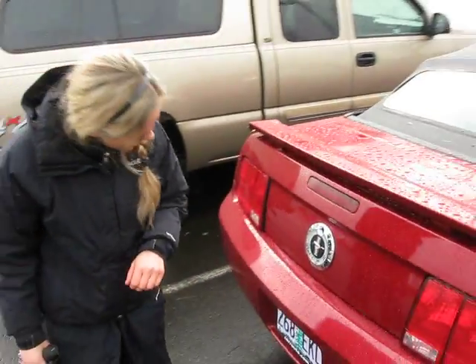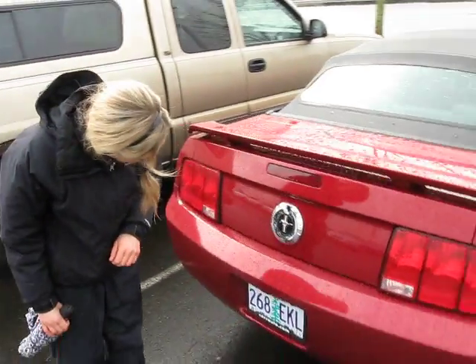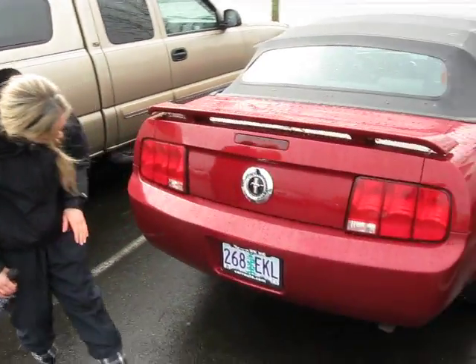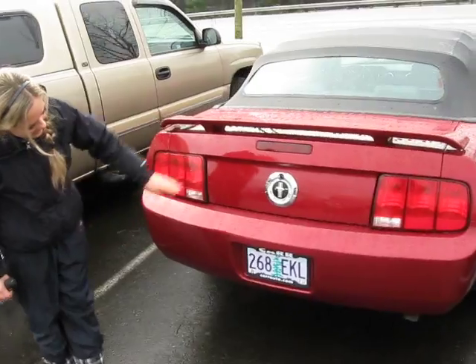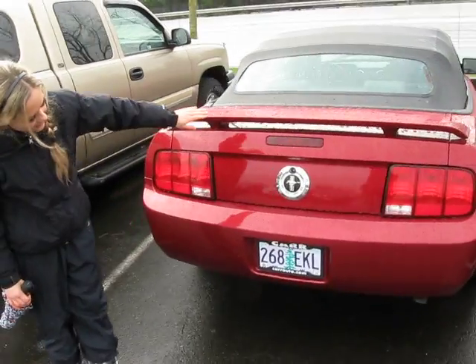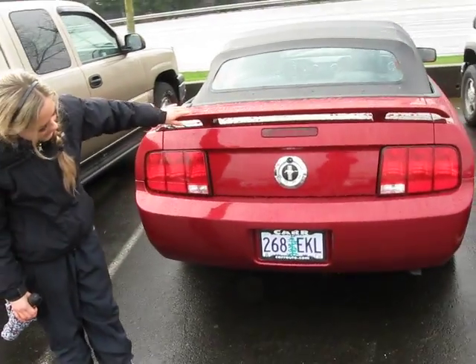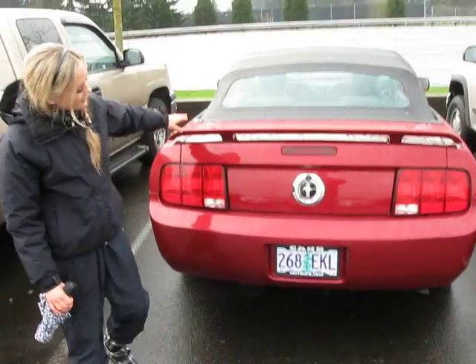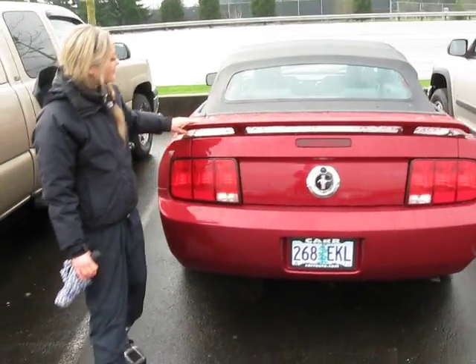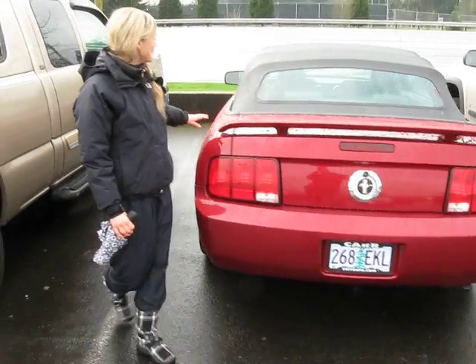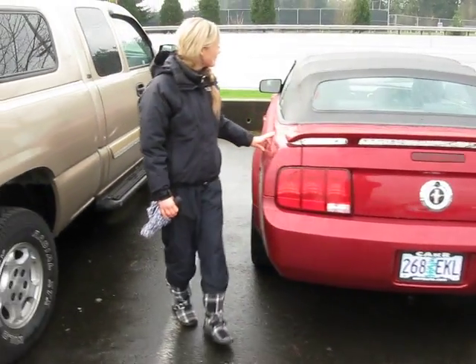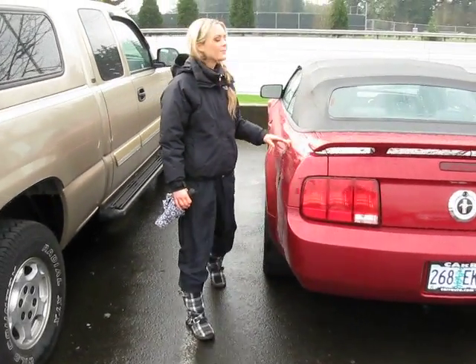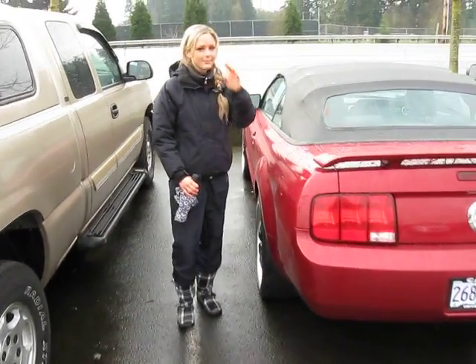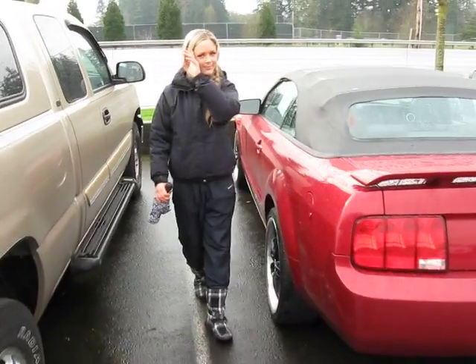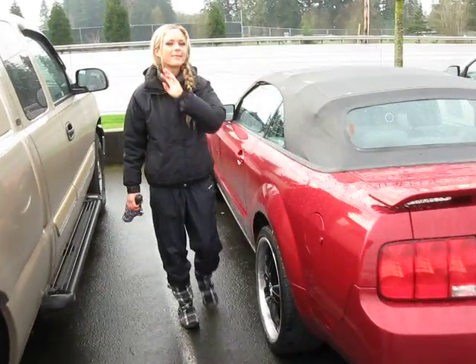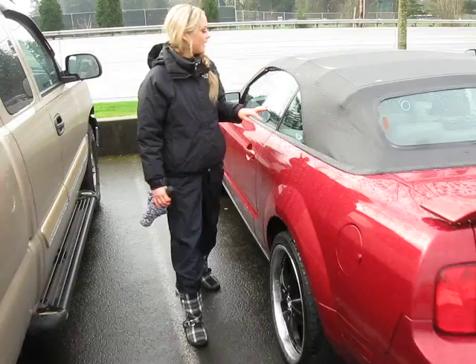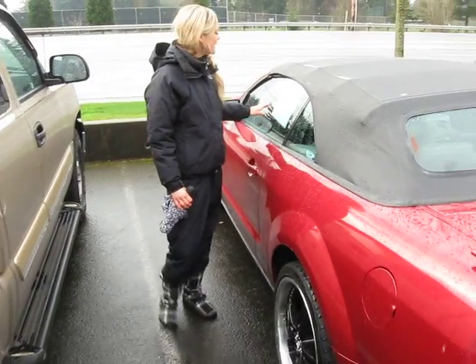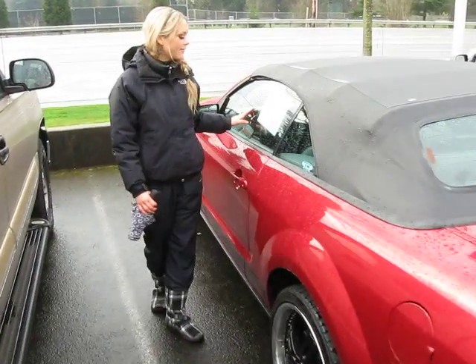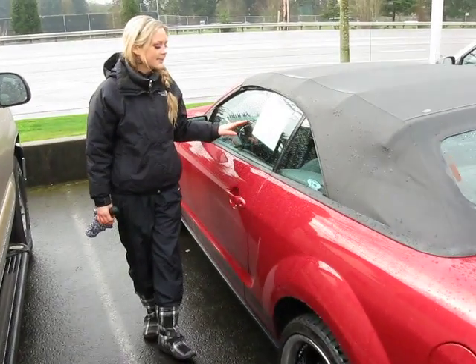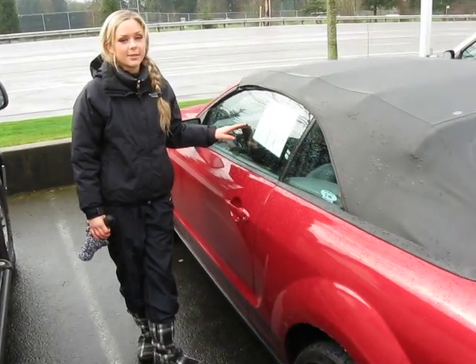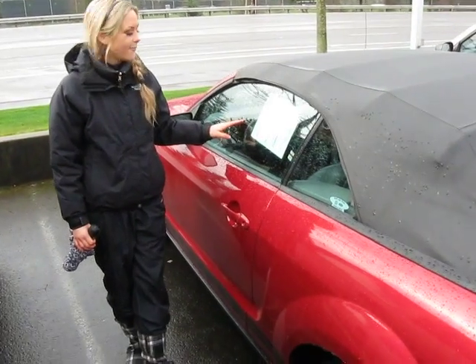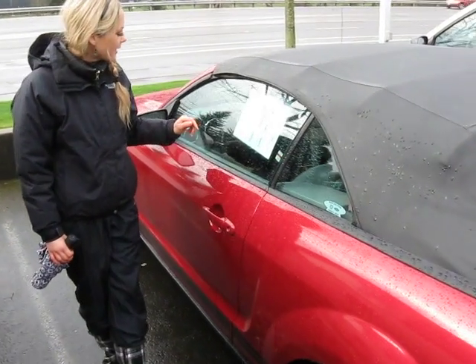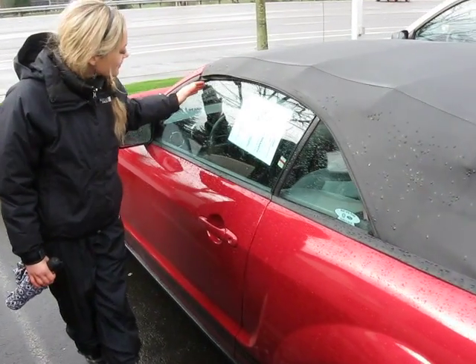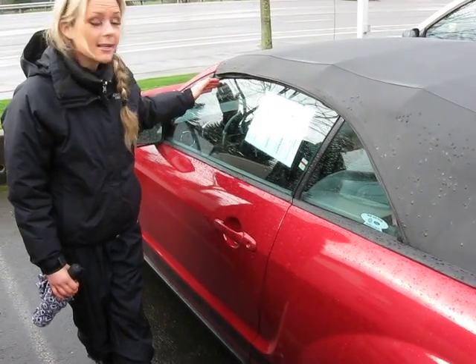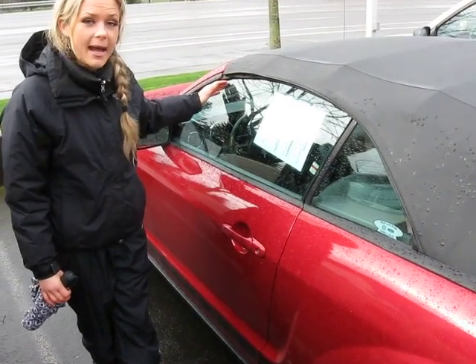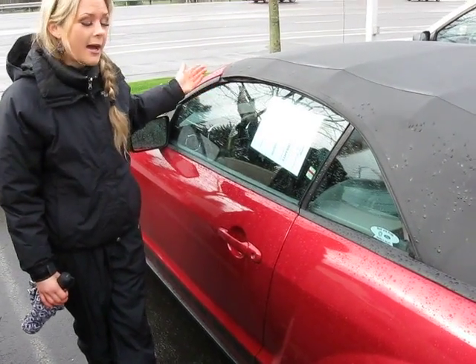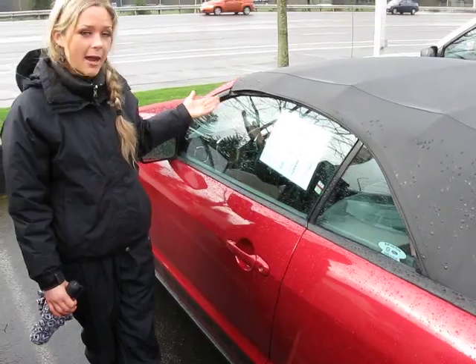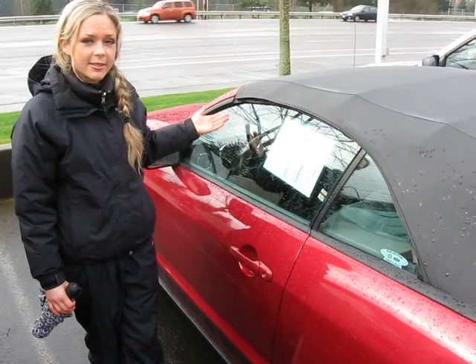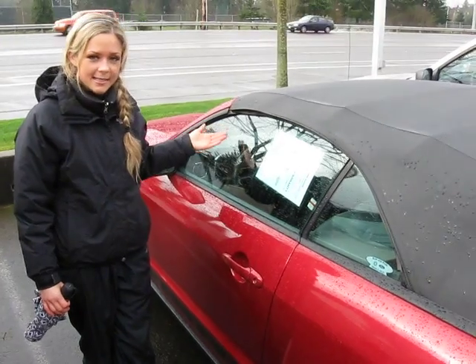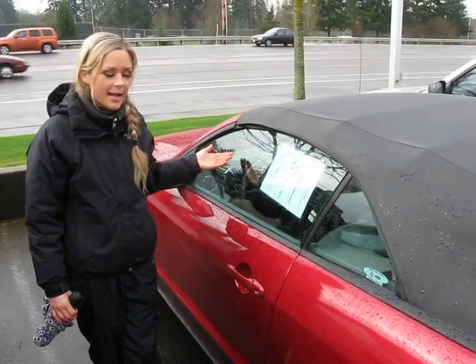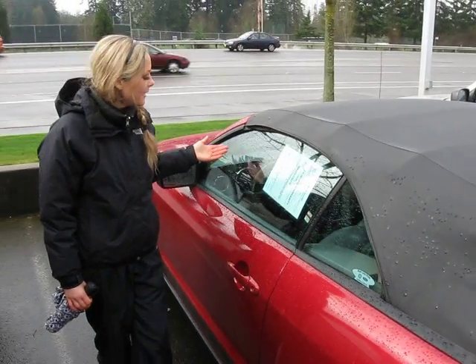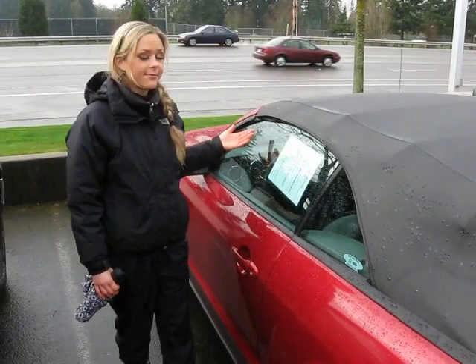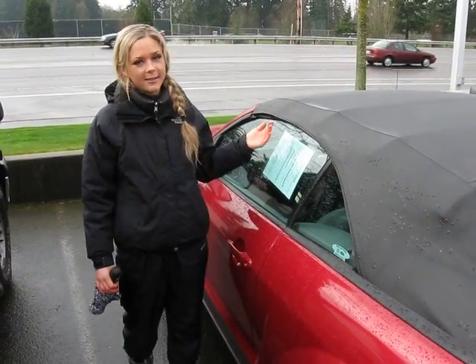Around the back here you'll notice that you have the bin. The interior of this Mustang is a great fabric. It is an automatic. You have the power everything CD player. It looks very clean.